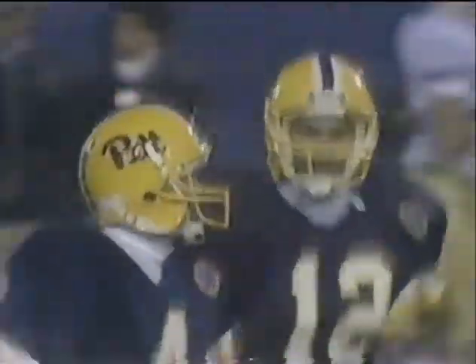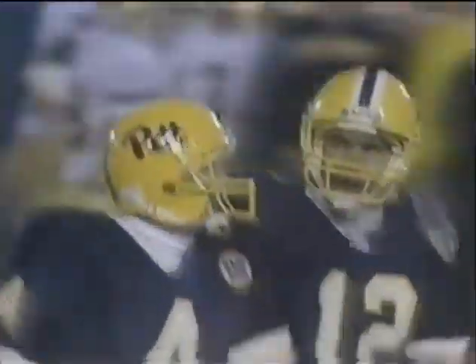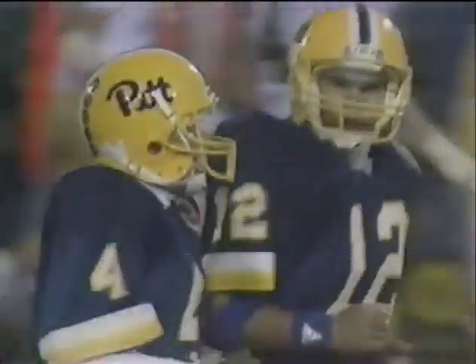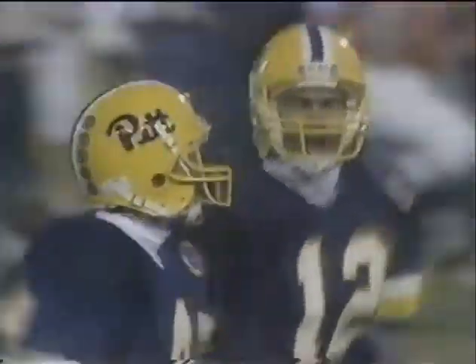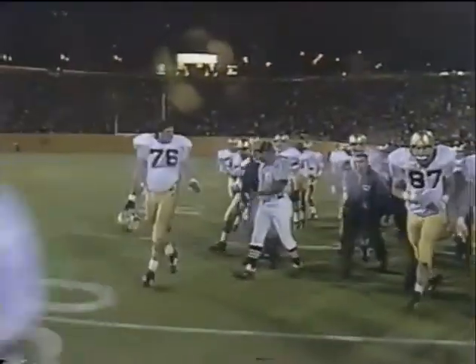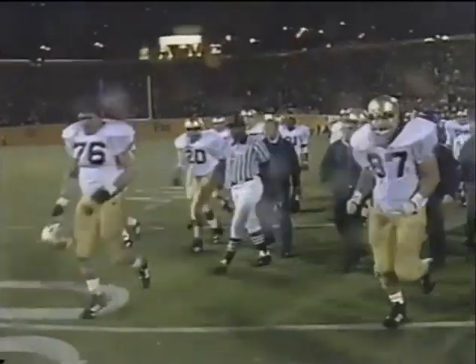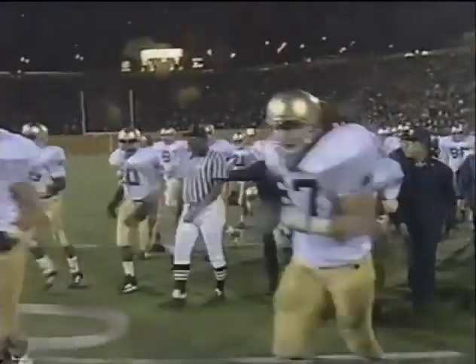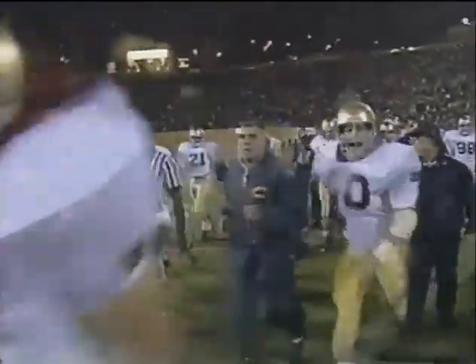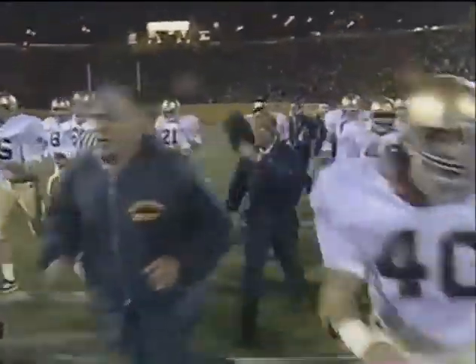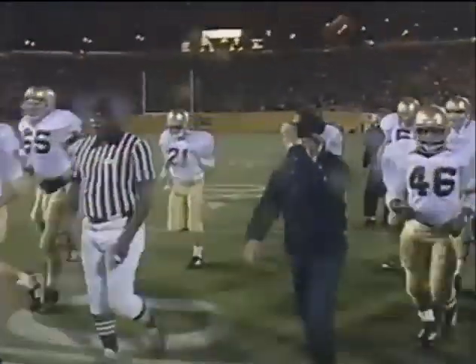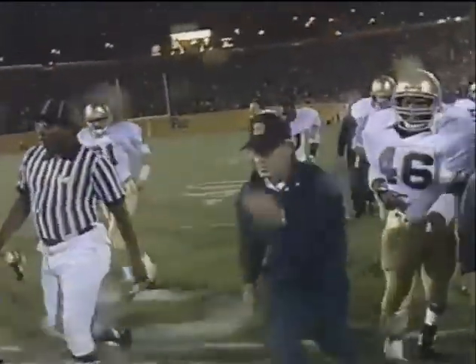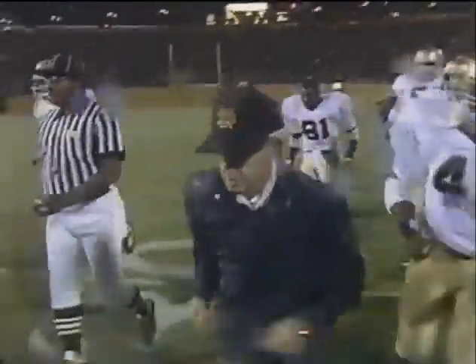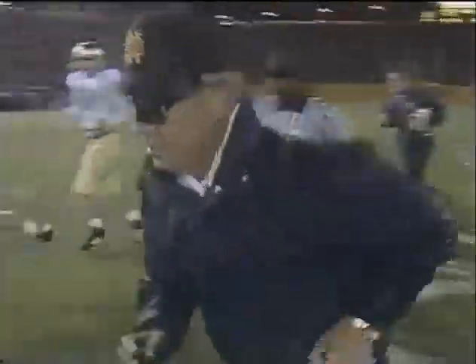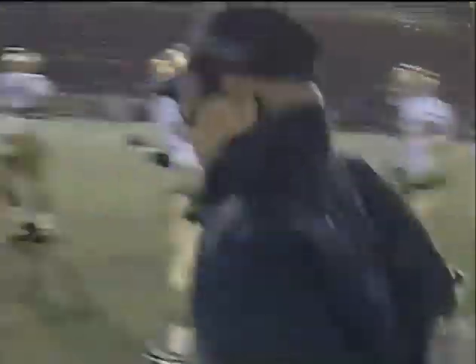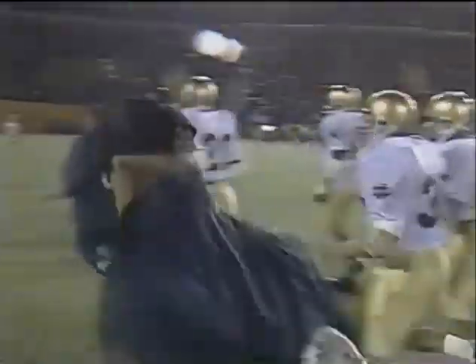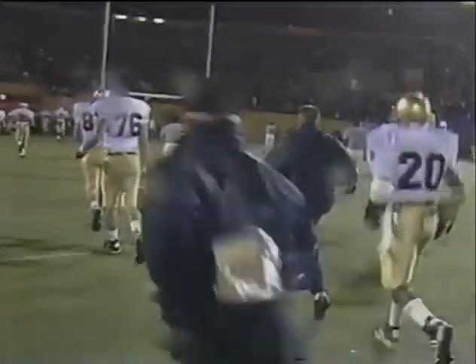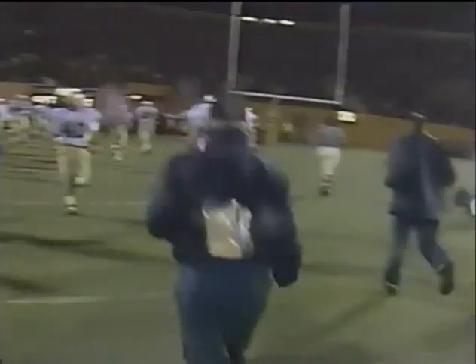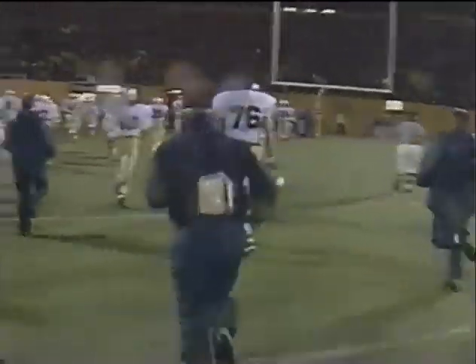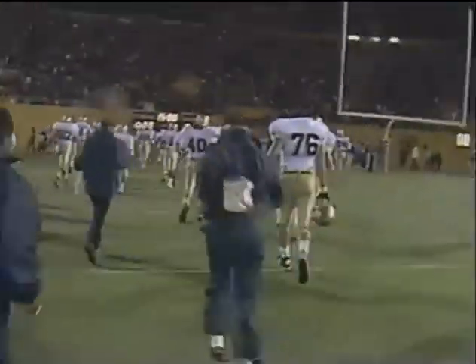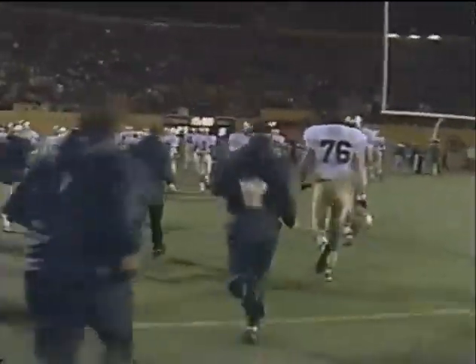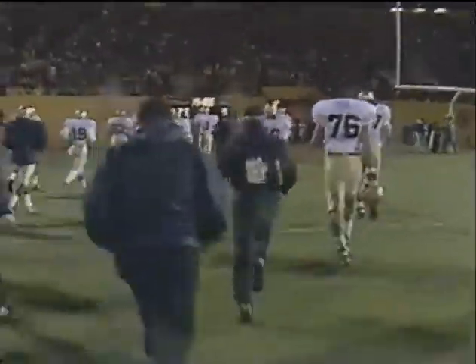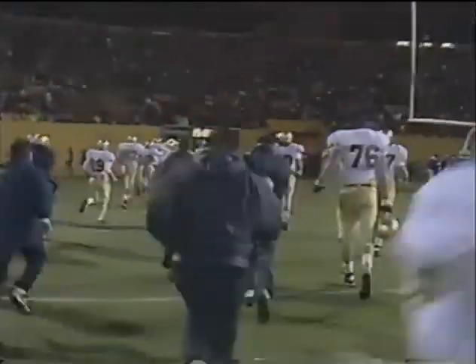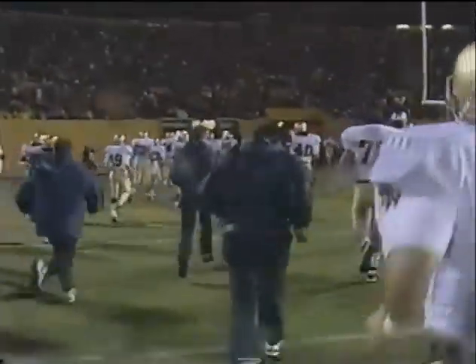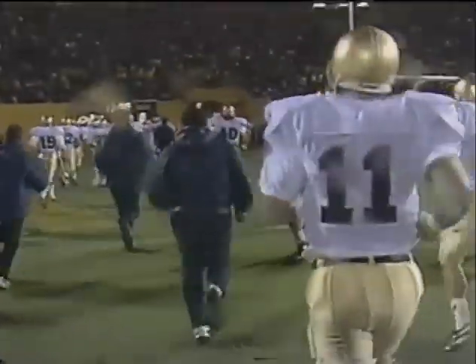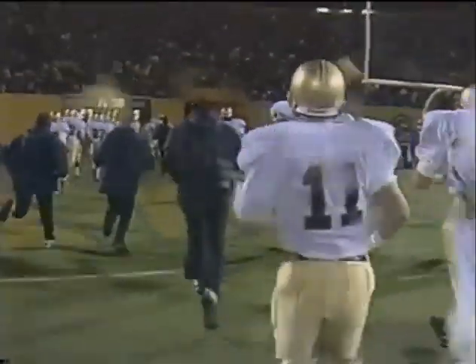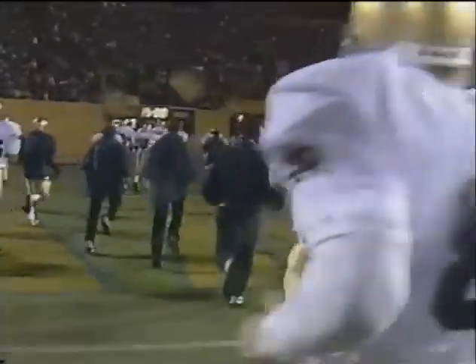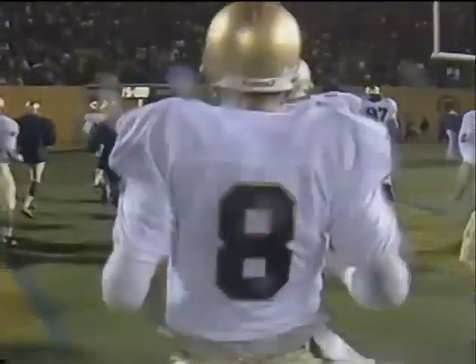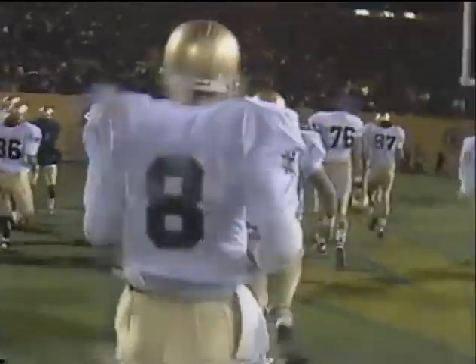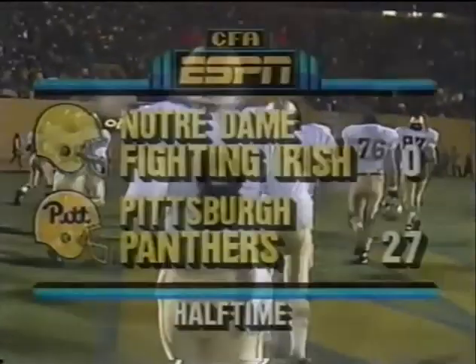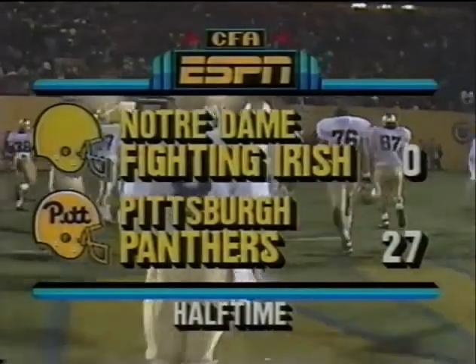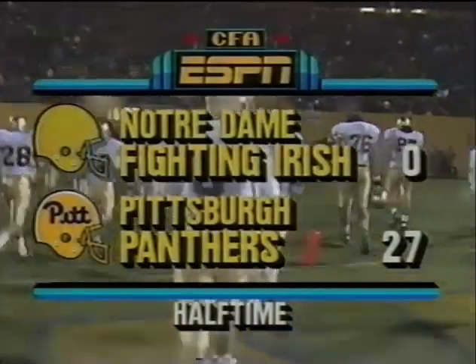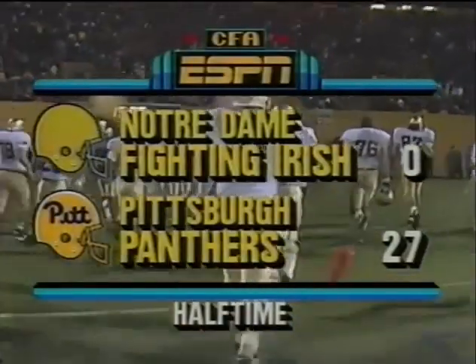Fifty-six thousand five hundred at the 49th renewal of Pitt and Notre Dame. The Irish came in unbeaten and untied, ranked number four in the country — and so far it's been all Pitt. They lead 27 nothing against the Irish. Let's go back to the studios.